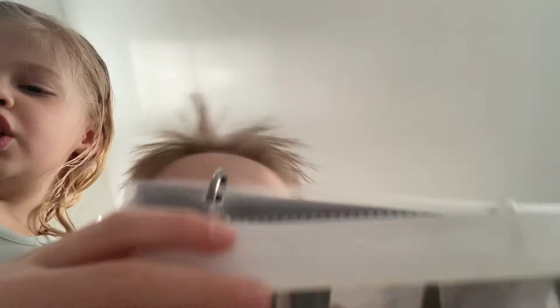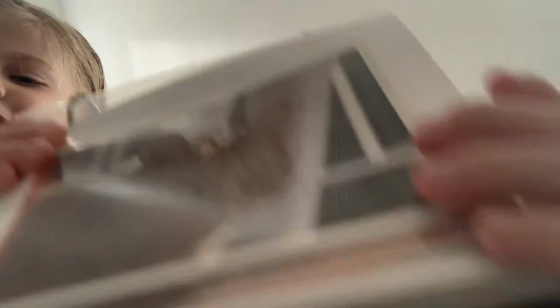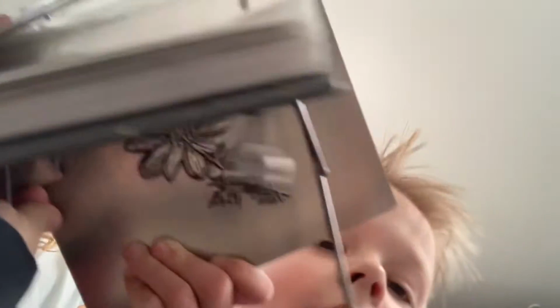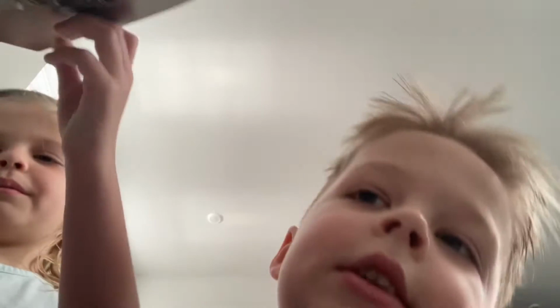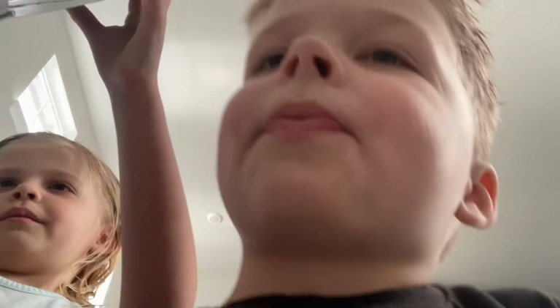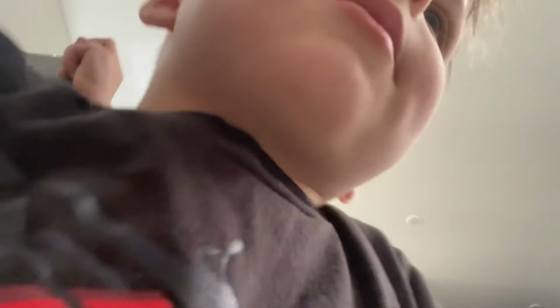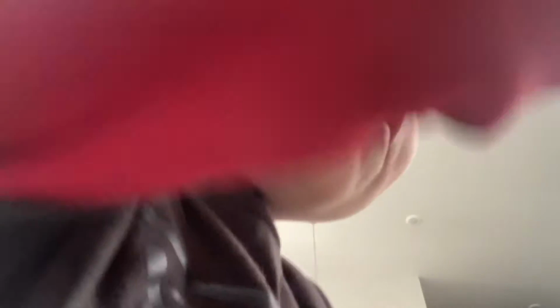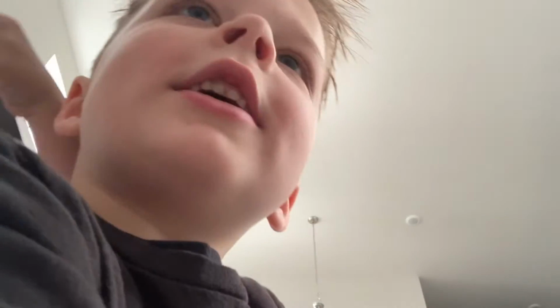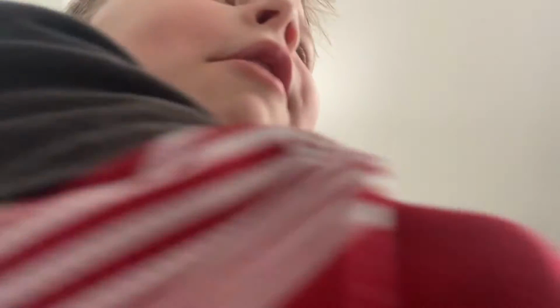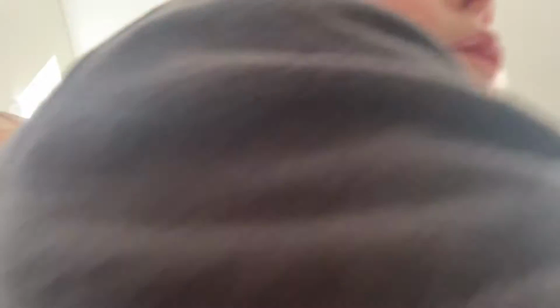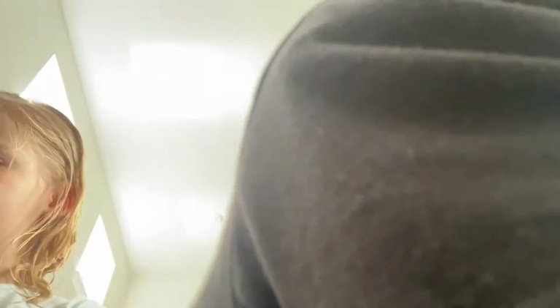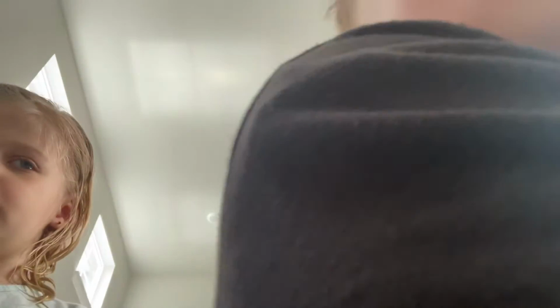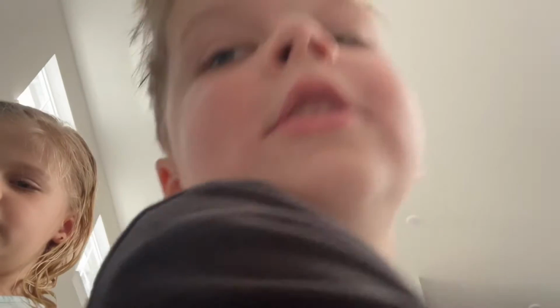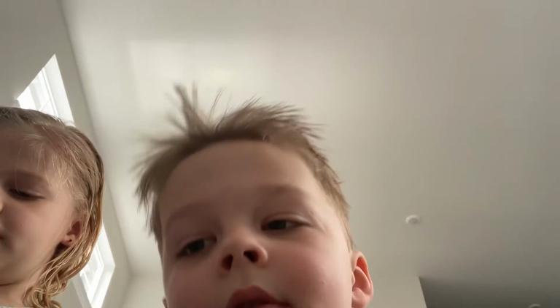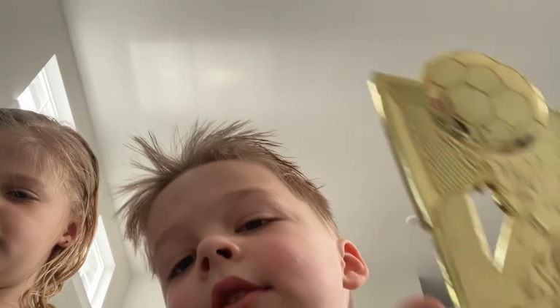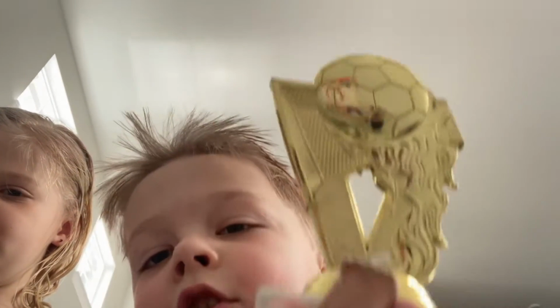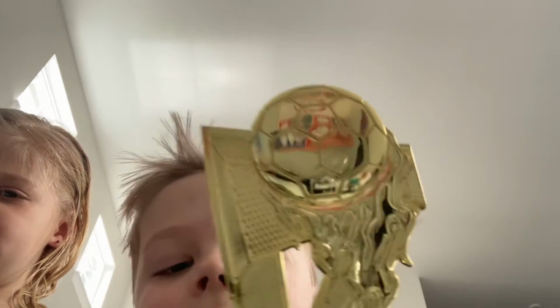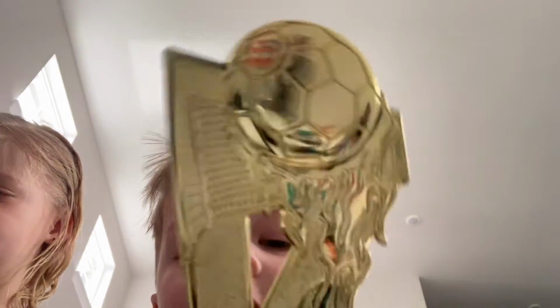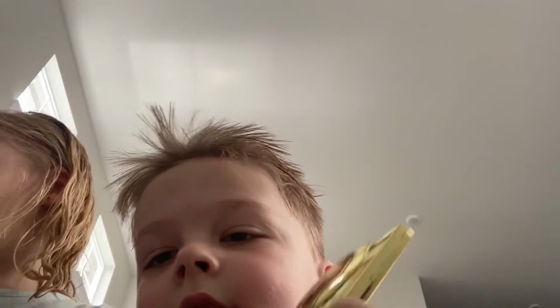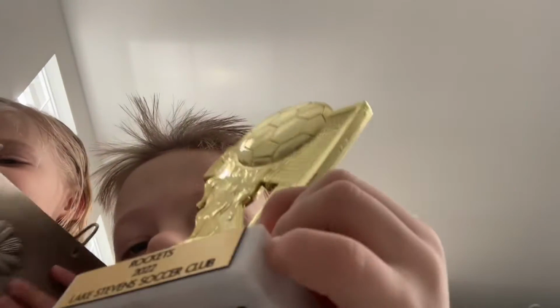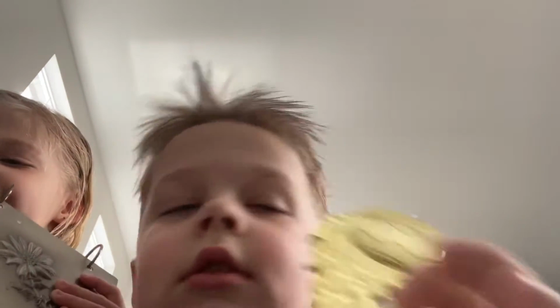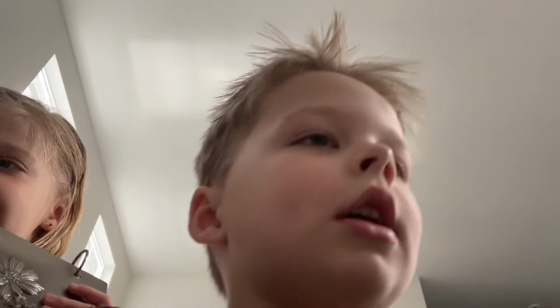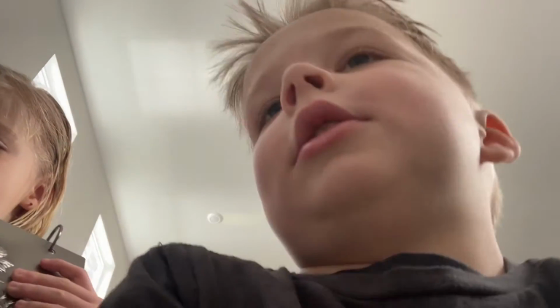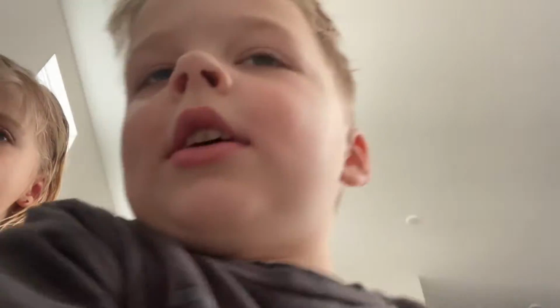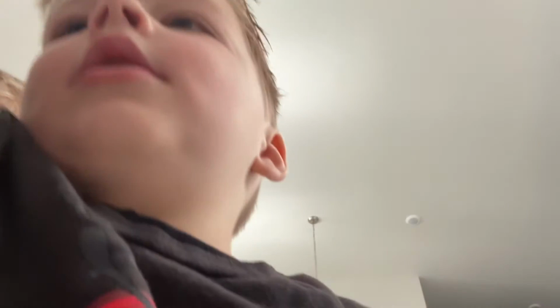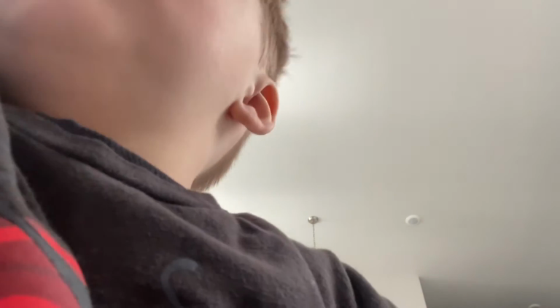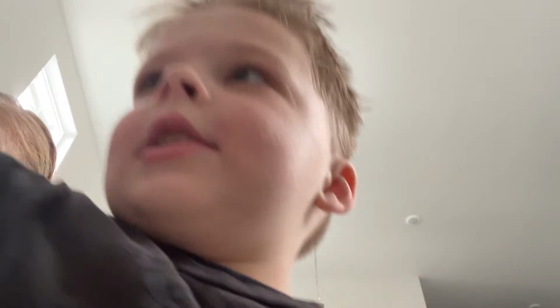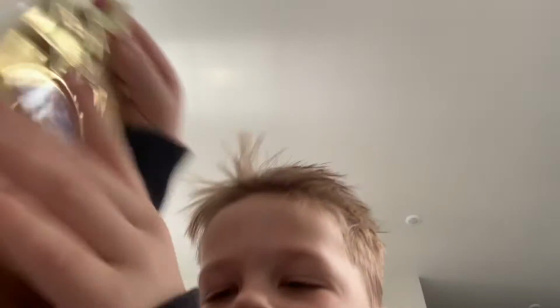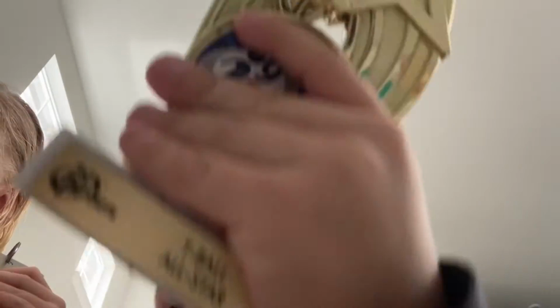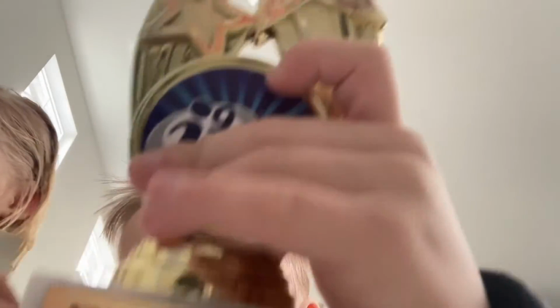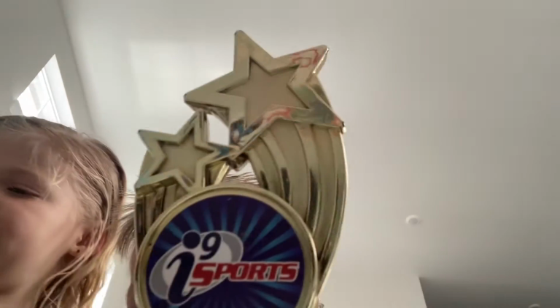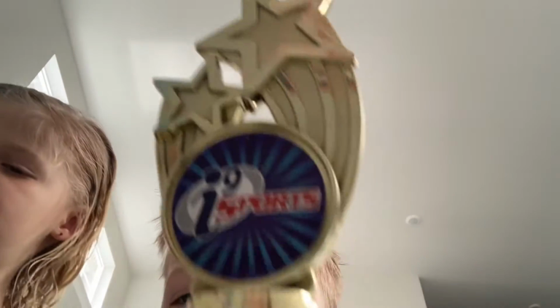I'm going to be looking at the stuff that I have on my desk here. This is my trophy for soccer. This is my trophy for baseball.